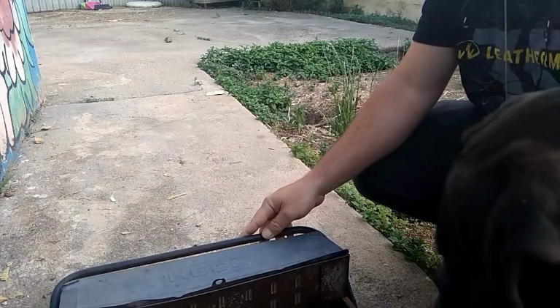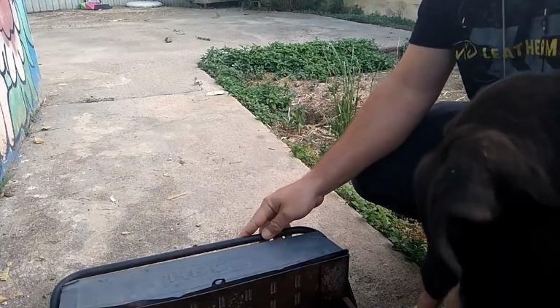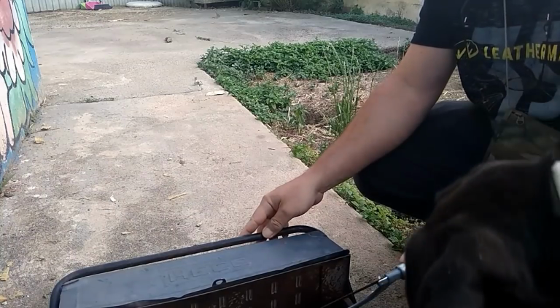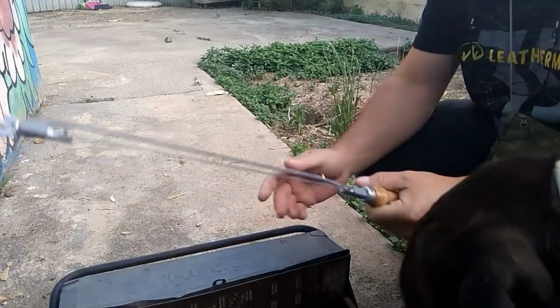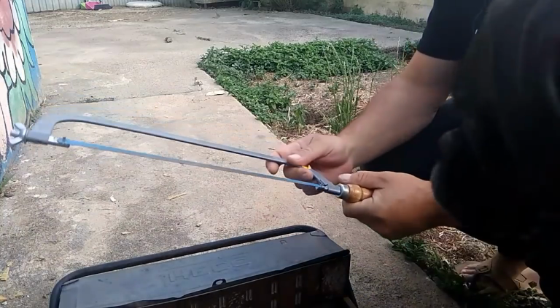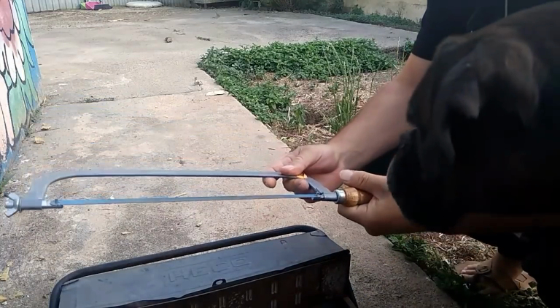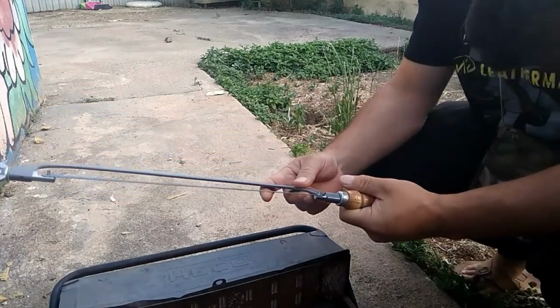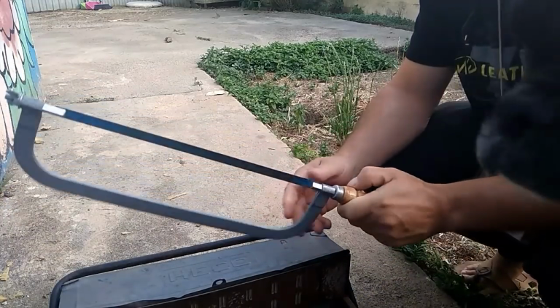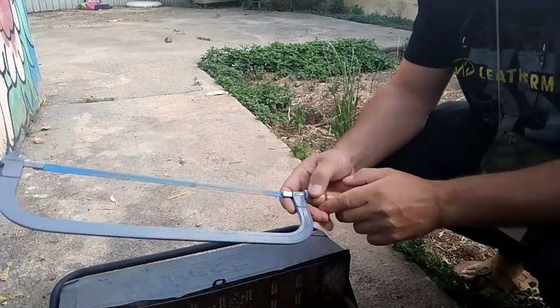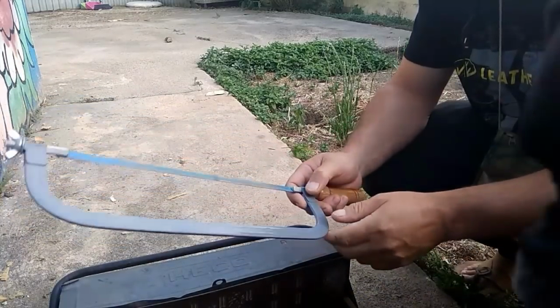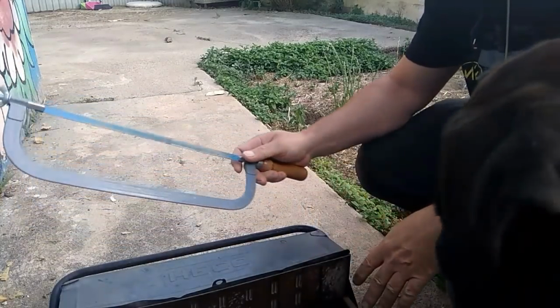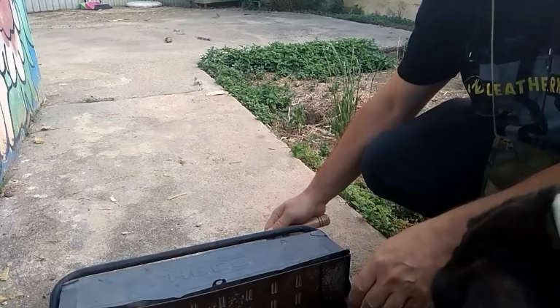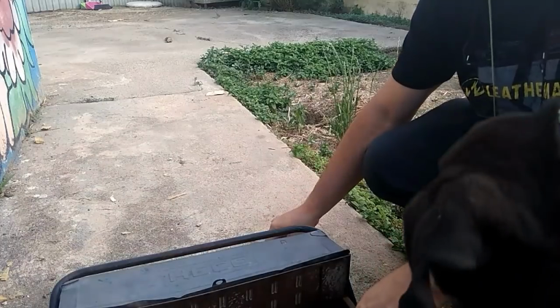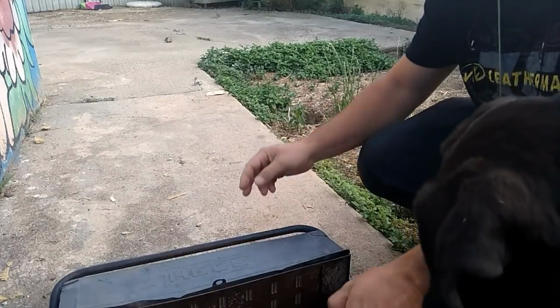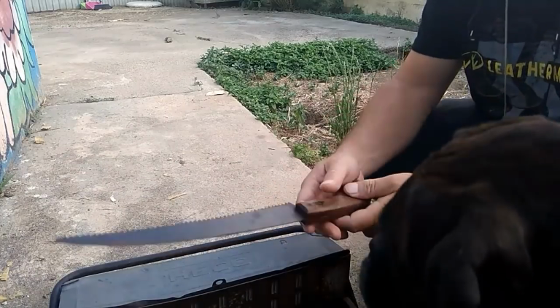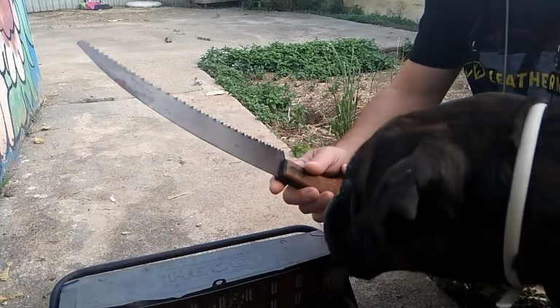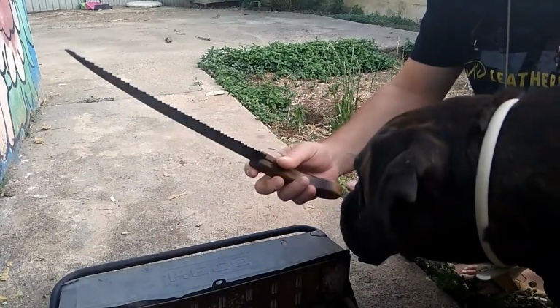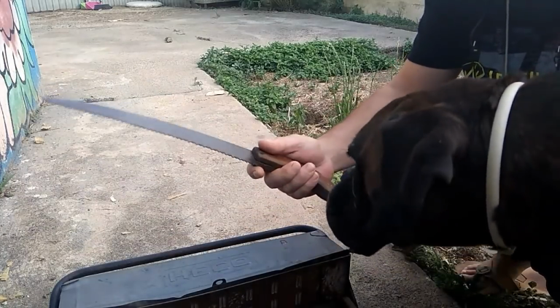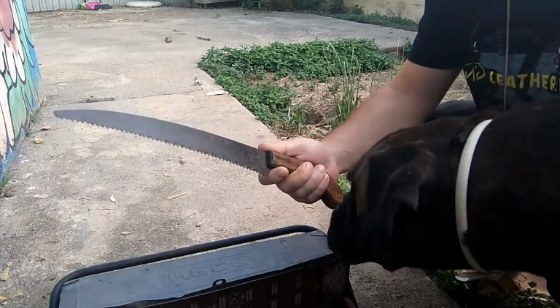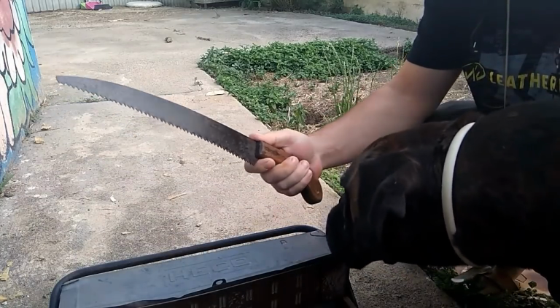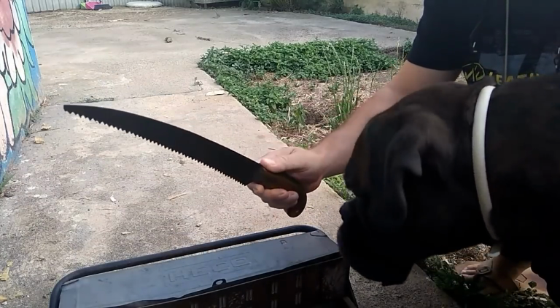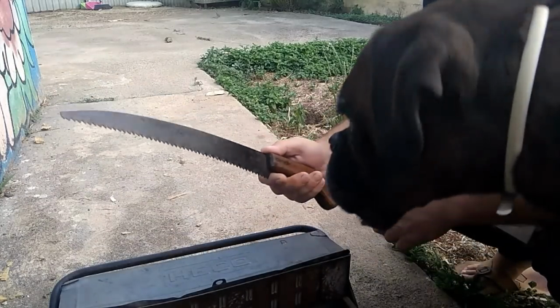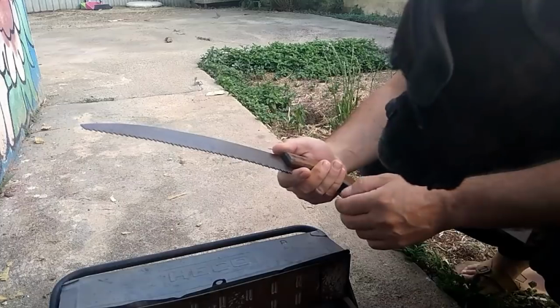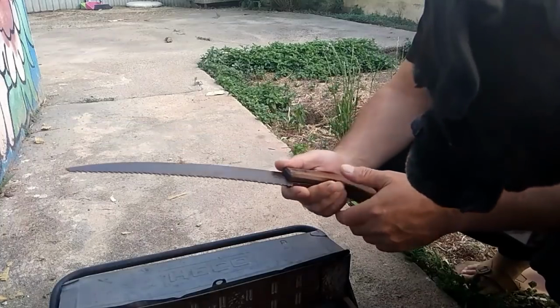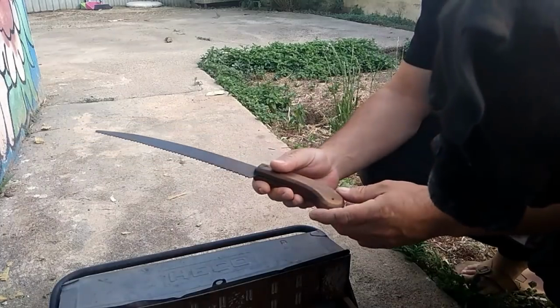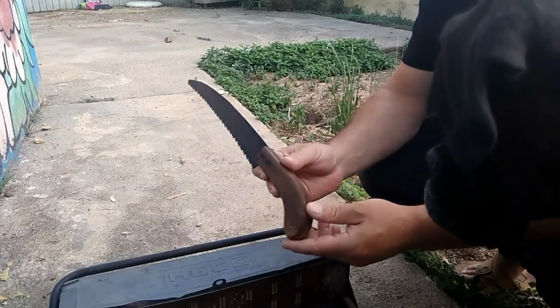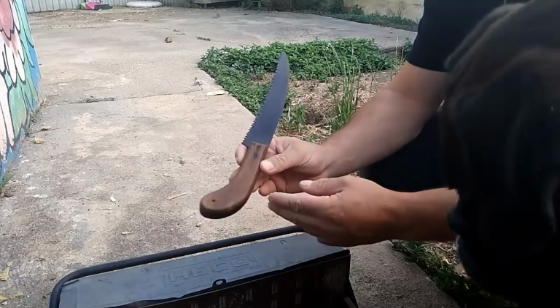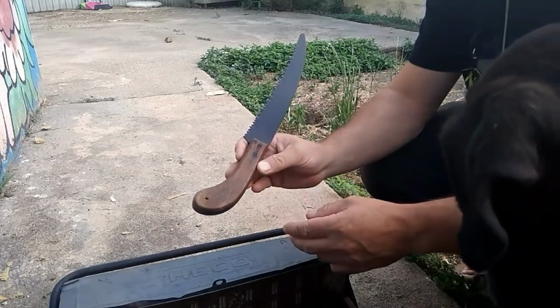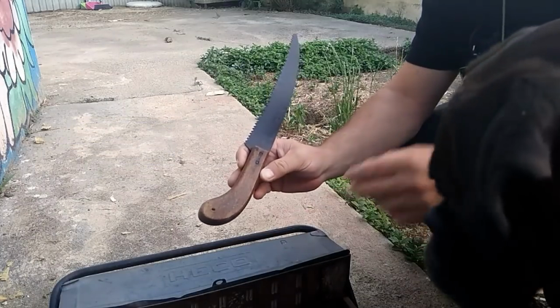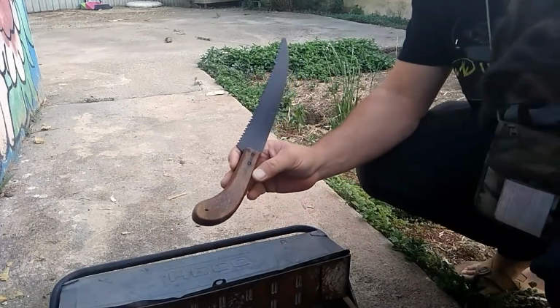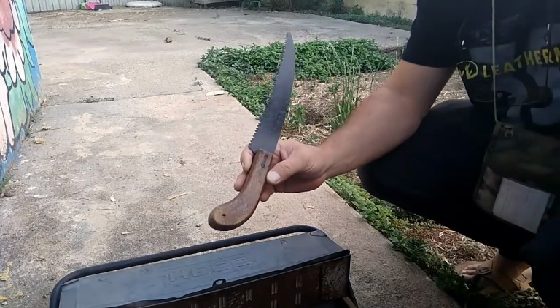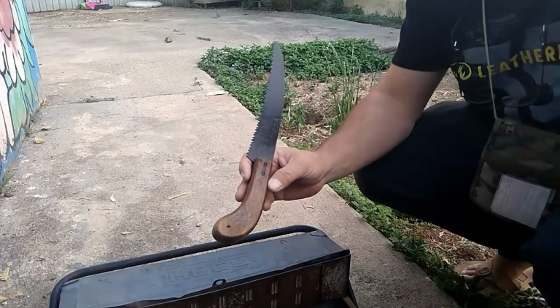Bueno, pues tenemos una sierra metálica, la sierra de arco, y tenemos una sierra de madera de las antiguas con su manguito.